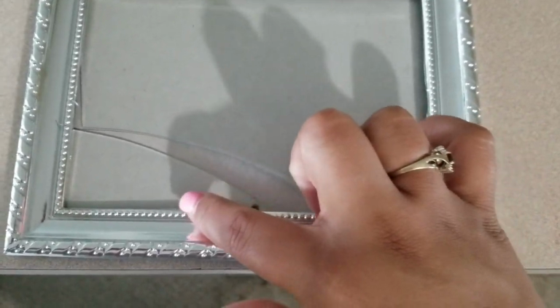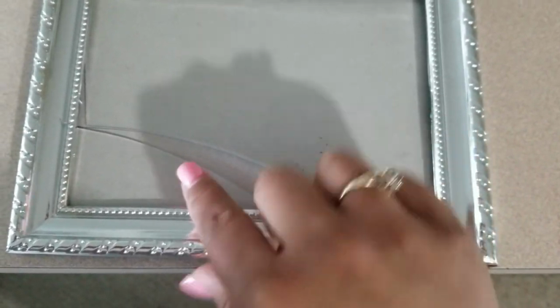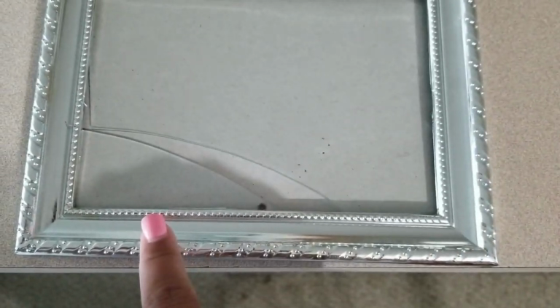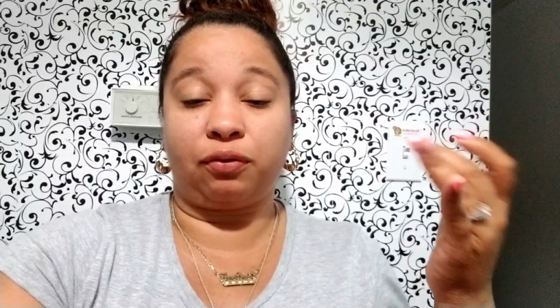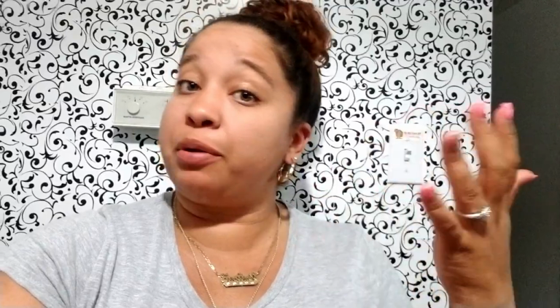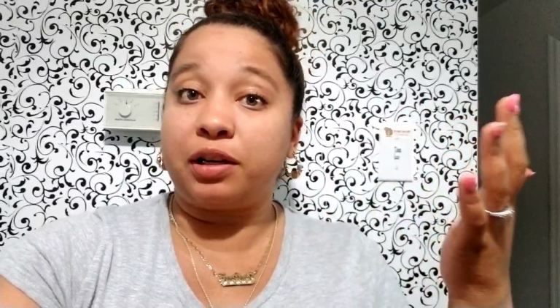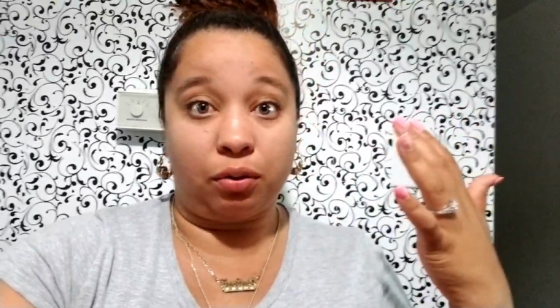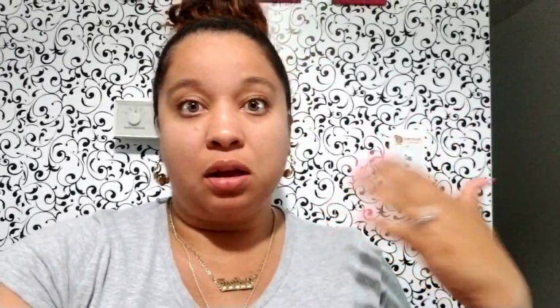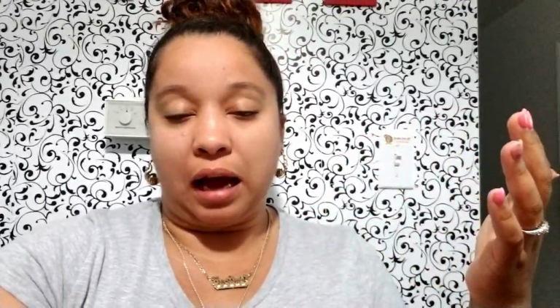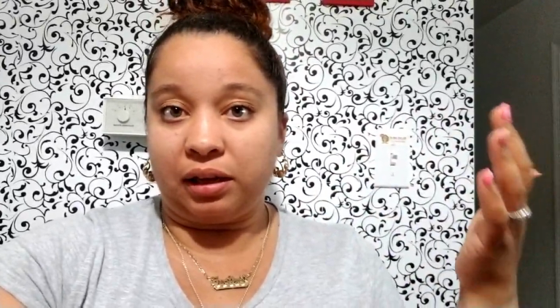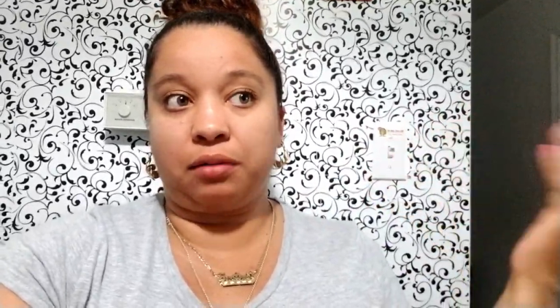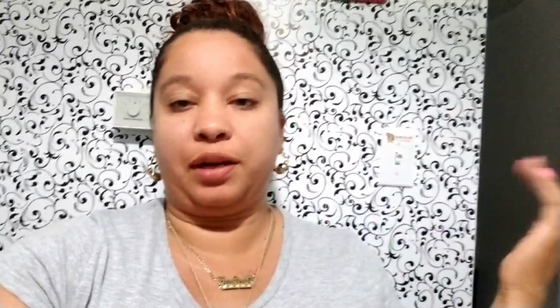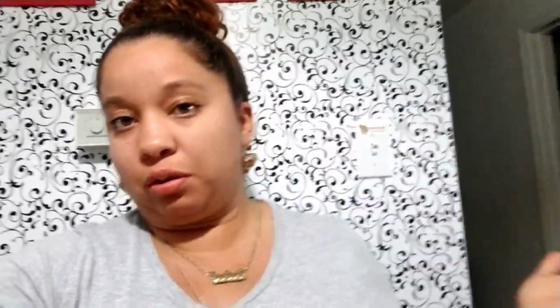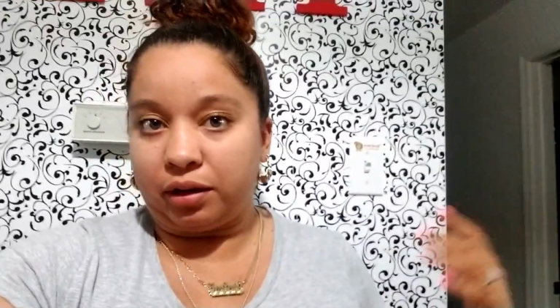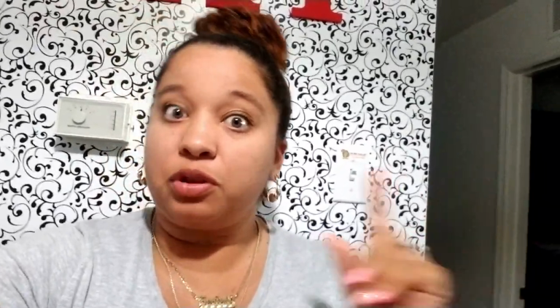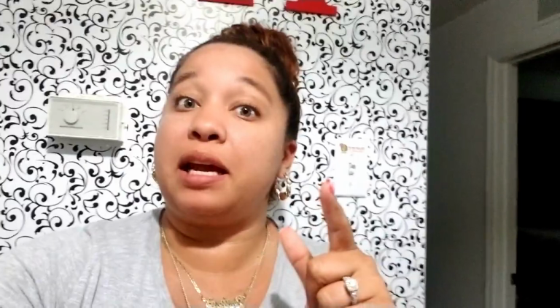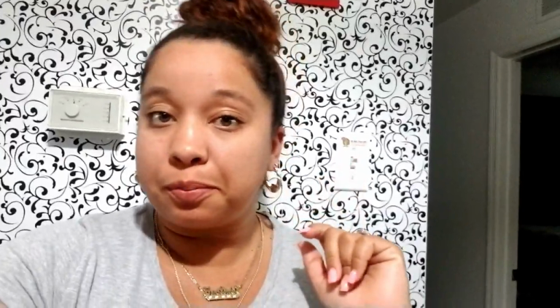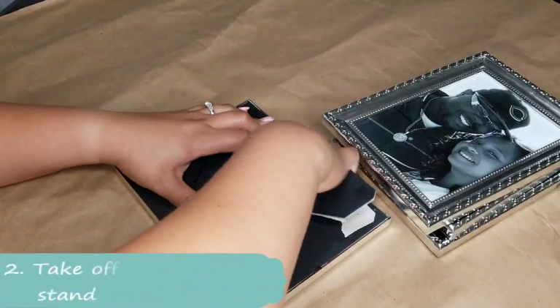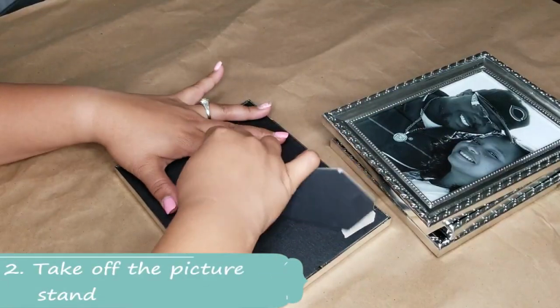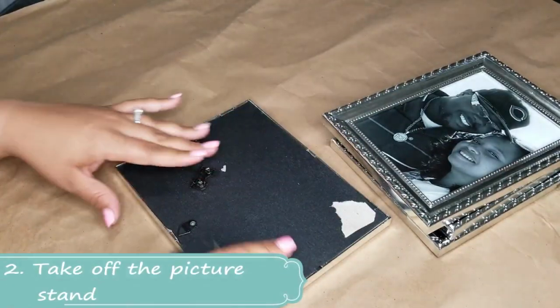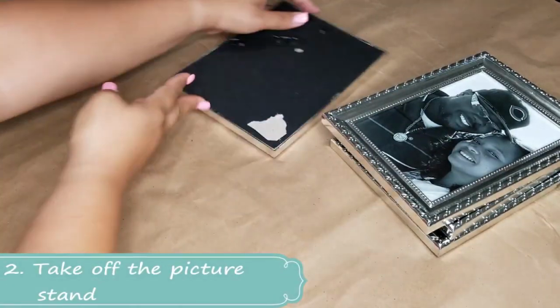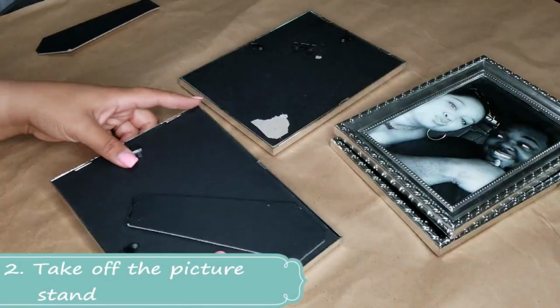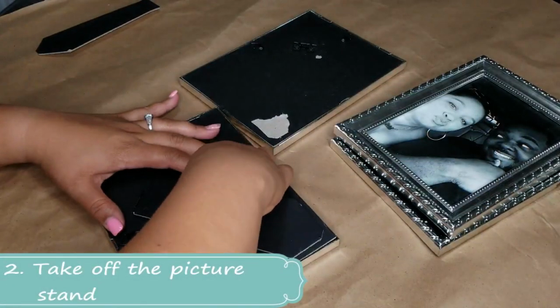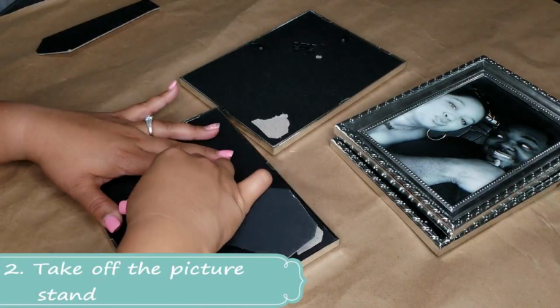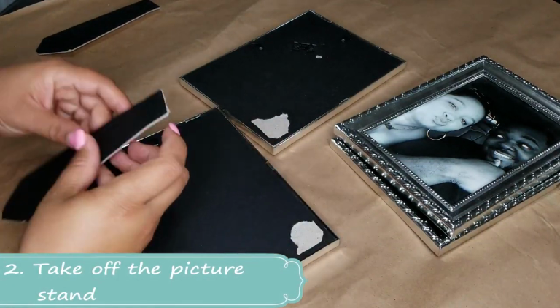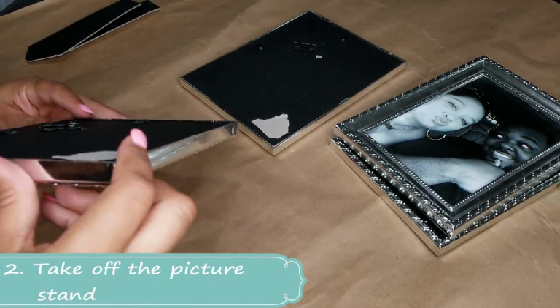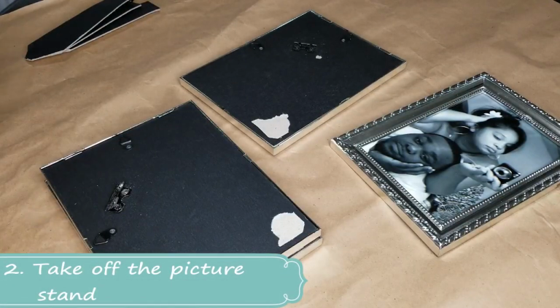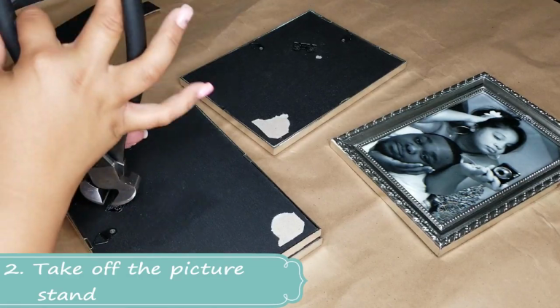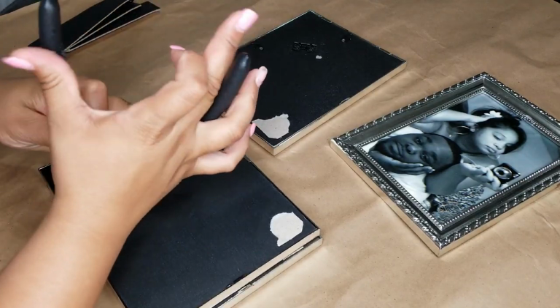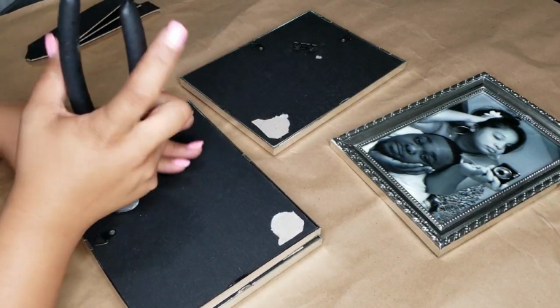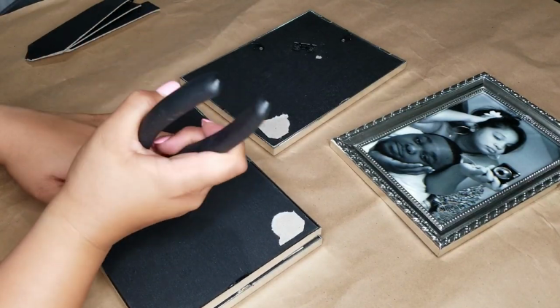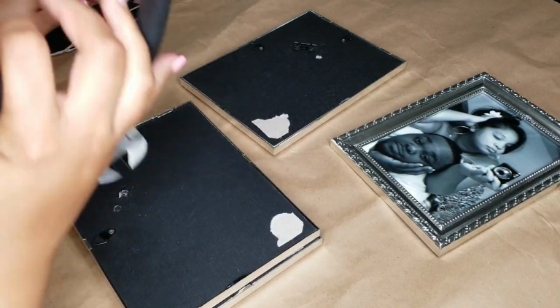I had three extra ones from previous projects so I was lucky, otherwise I would have been in the store buying another one. So just be careful. Step two is taking the picture stand off — you can easily pry these open with pliers or your own hands.